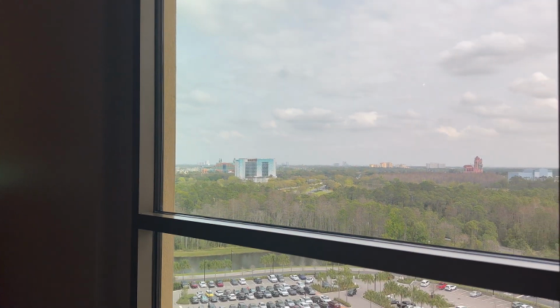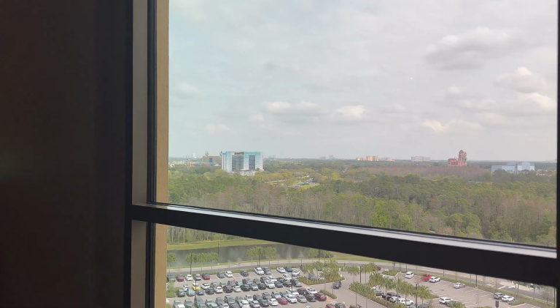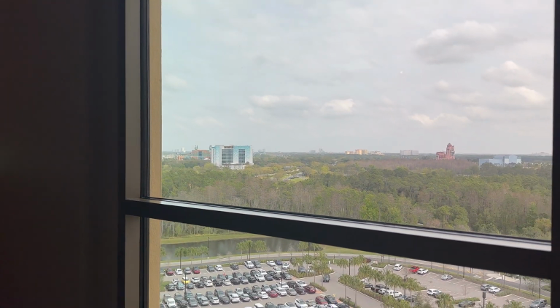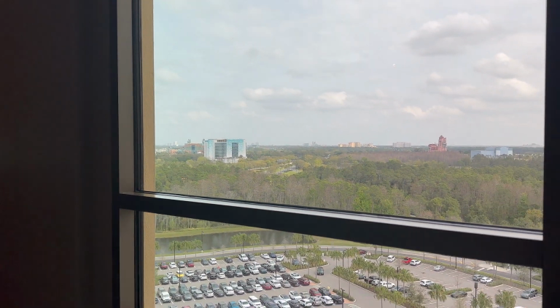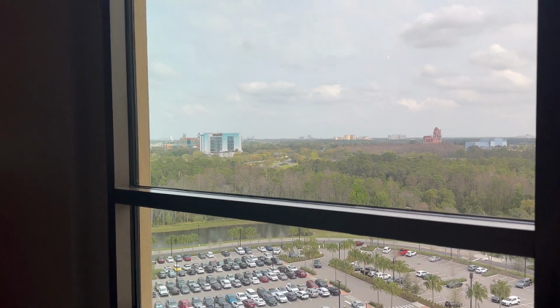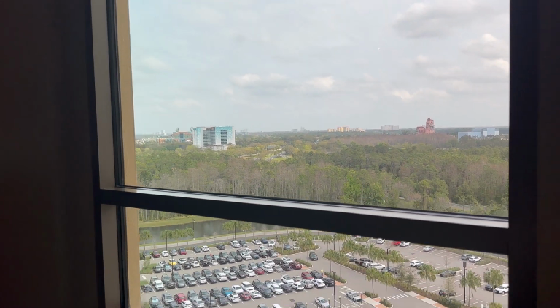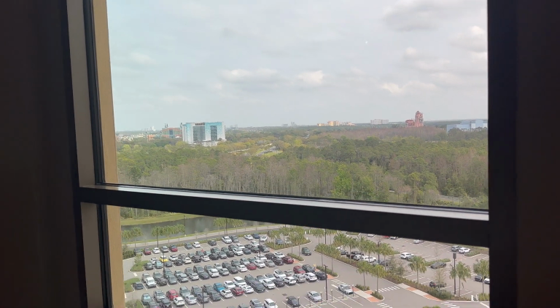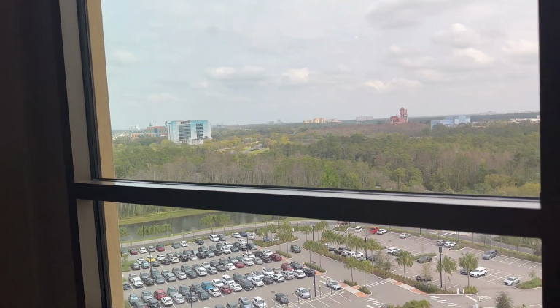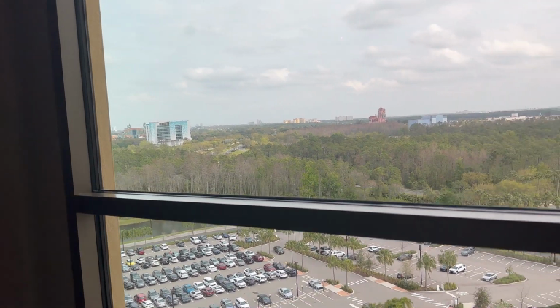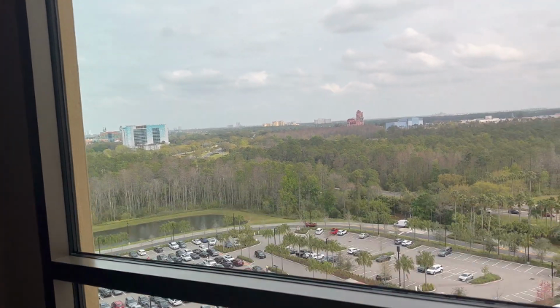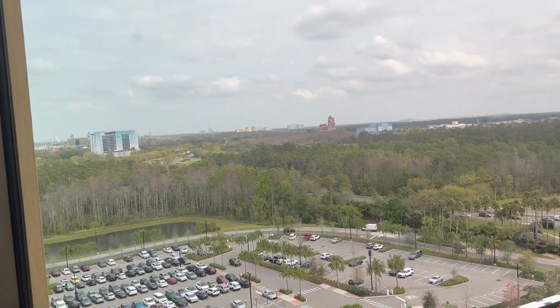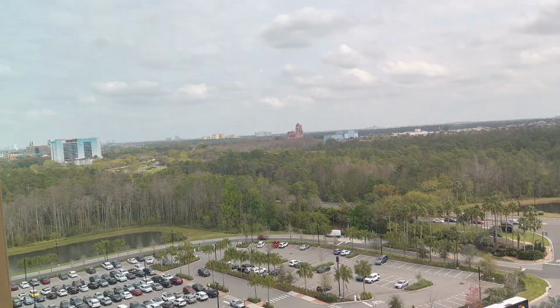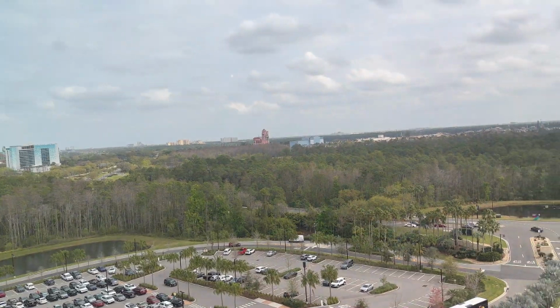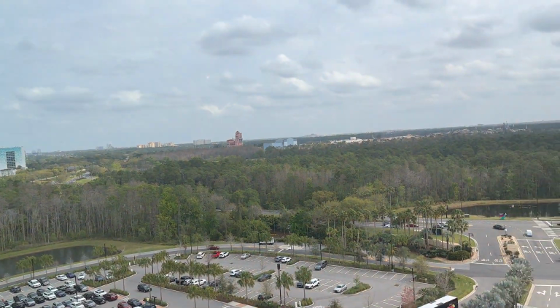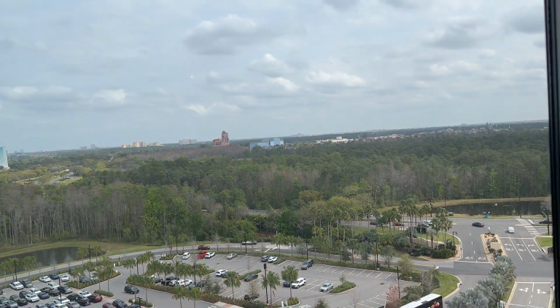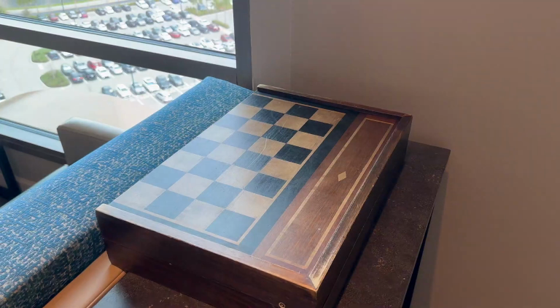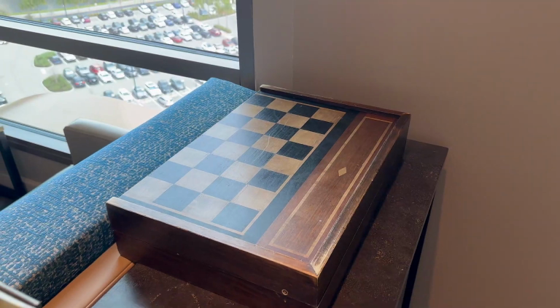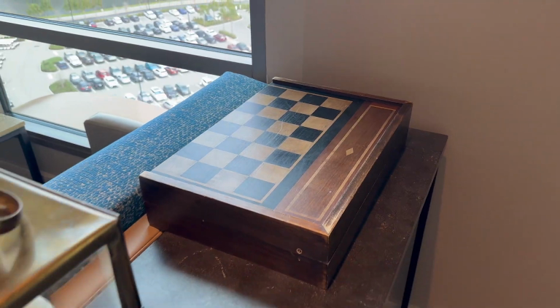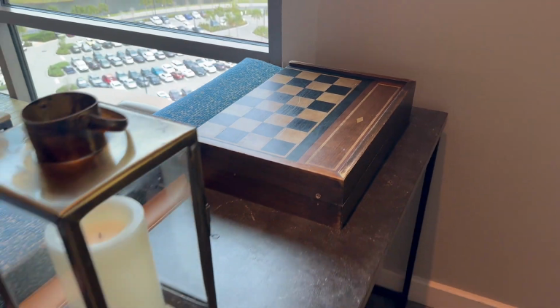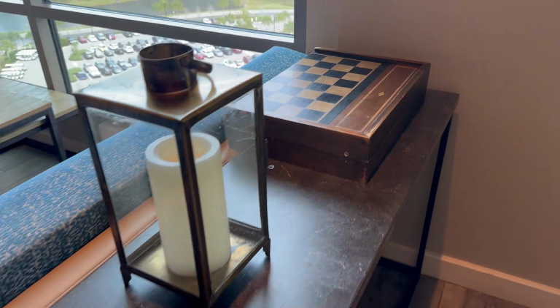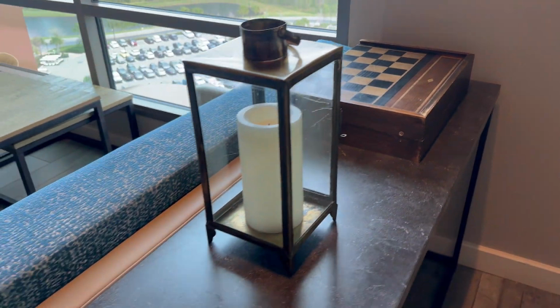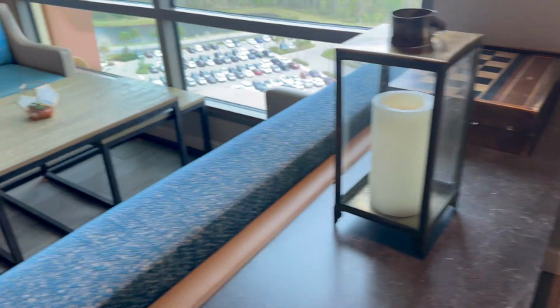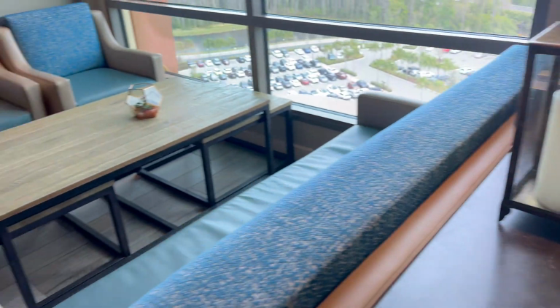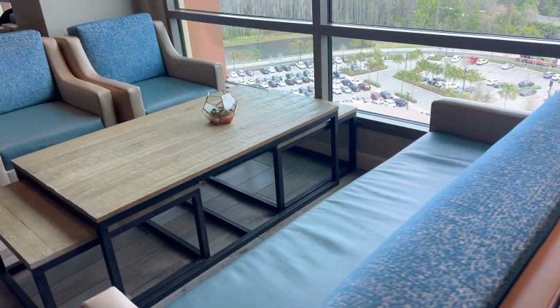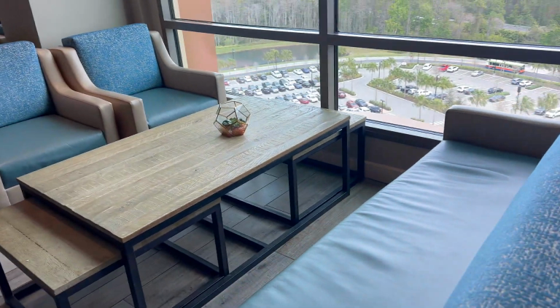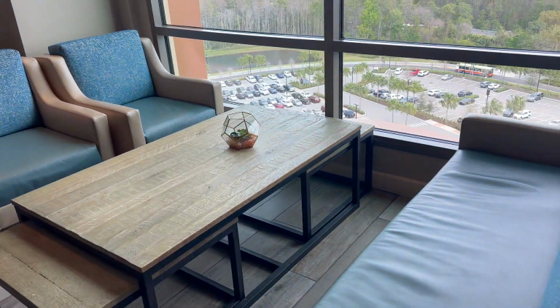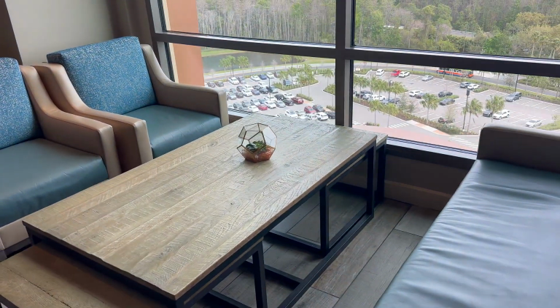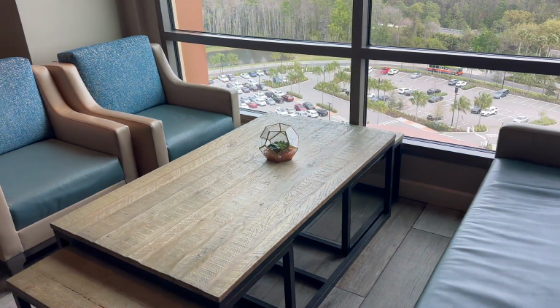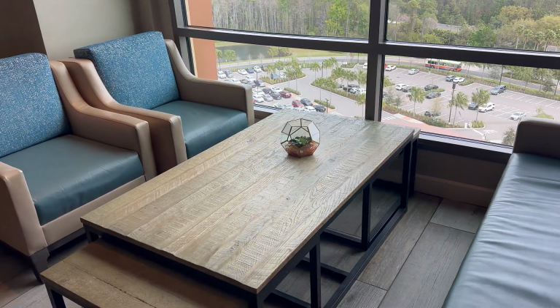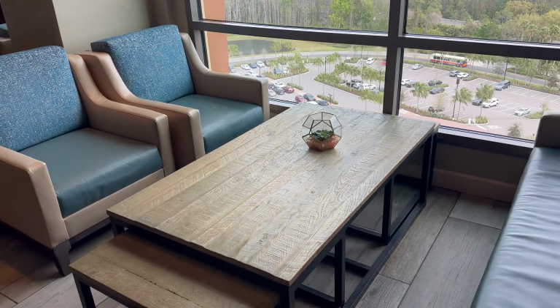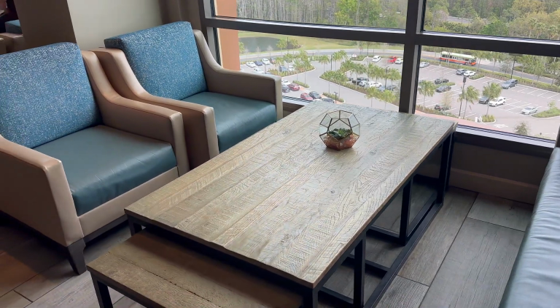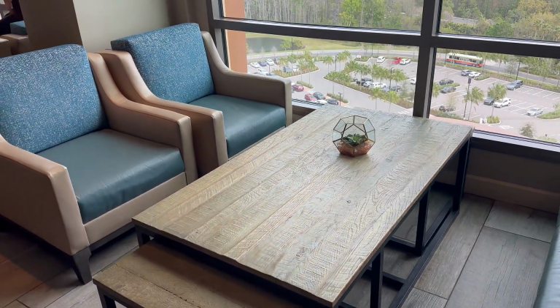Kronos Club is large and spacious and the largest club we've visited so far. With floor-to-ceiling windows, it's a very bright space. There's plenty of seating with booths, couches, and tables.